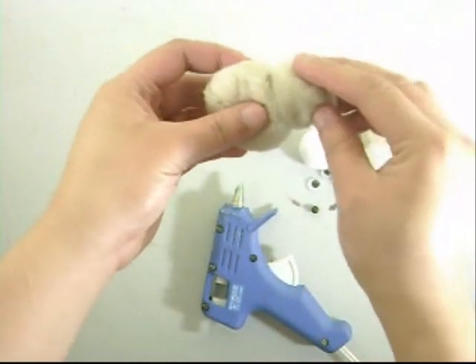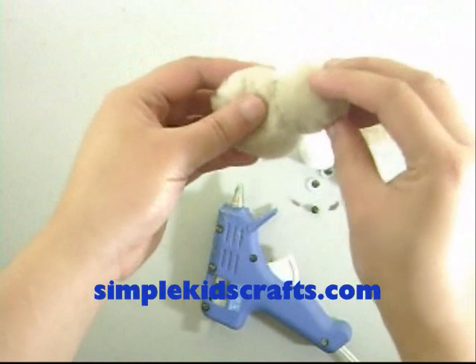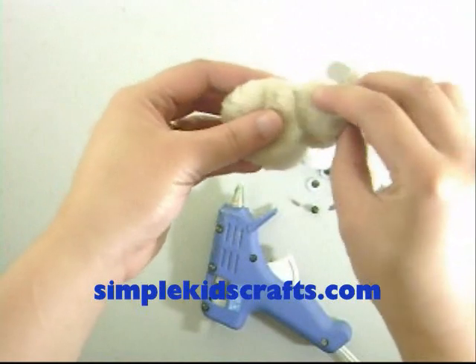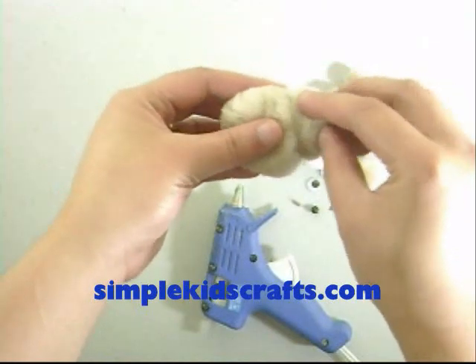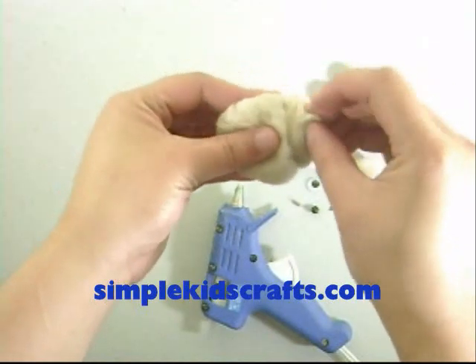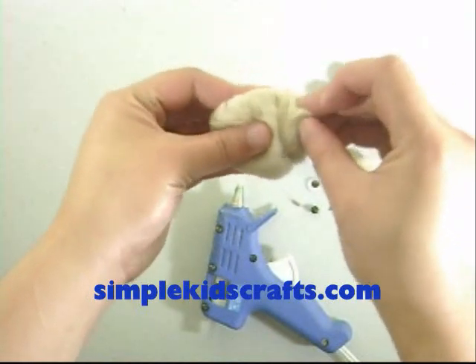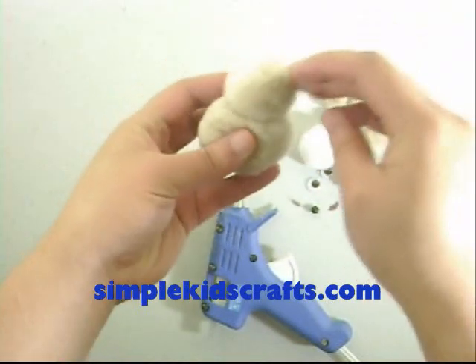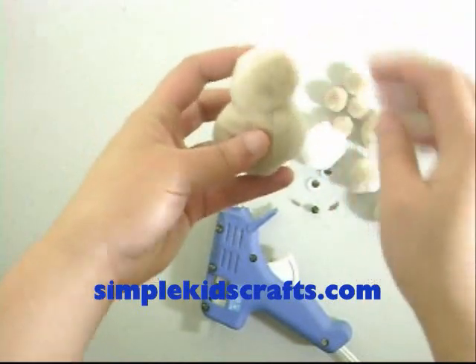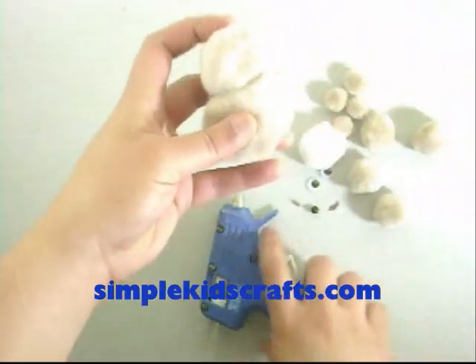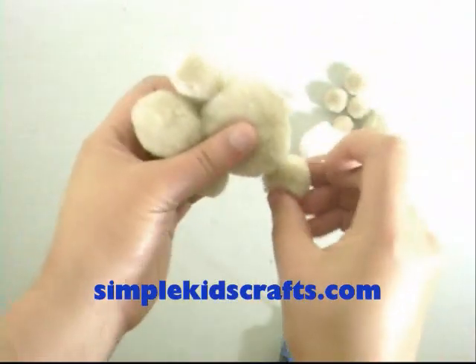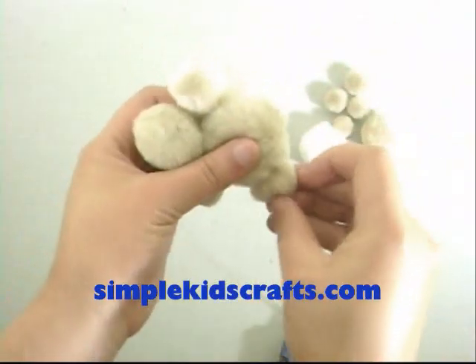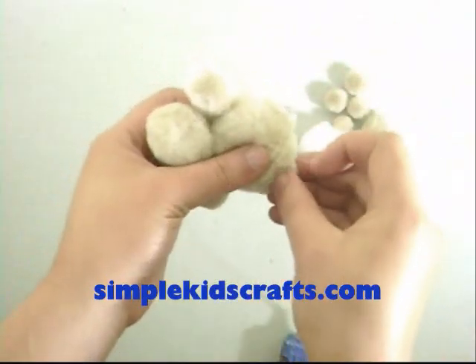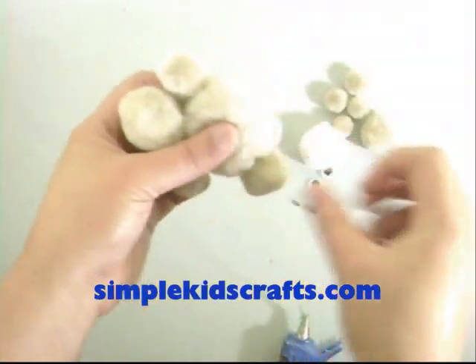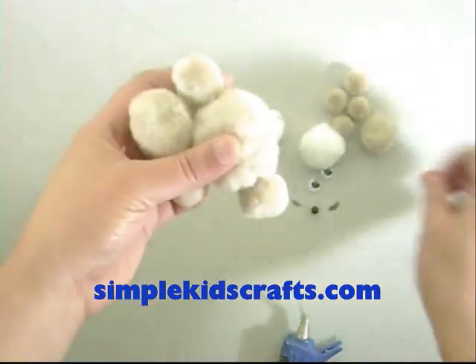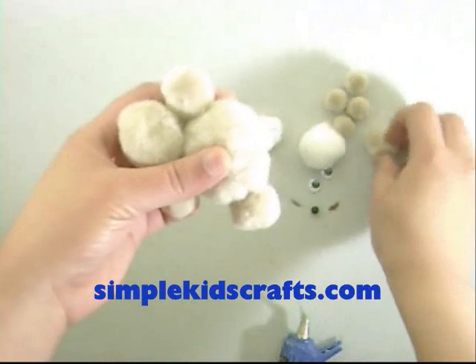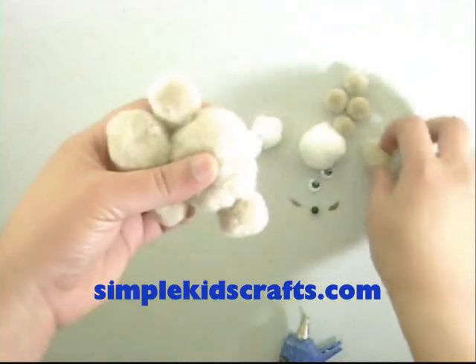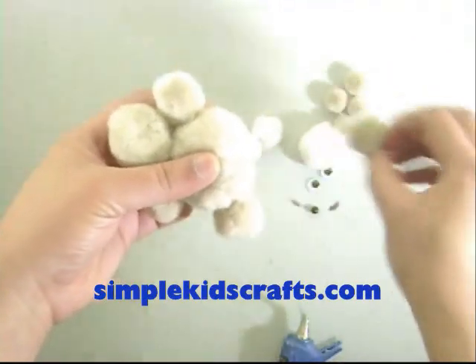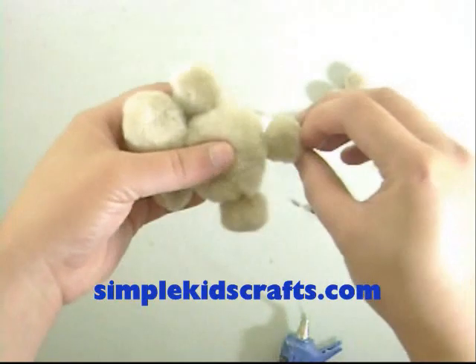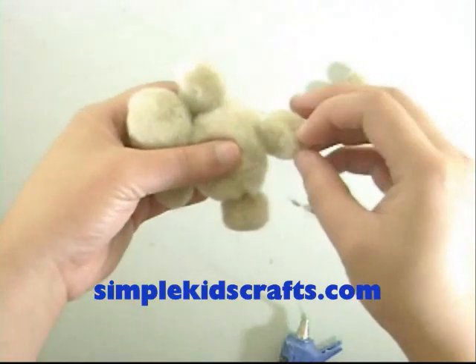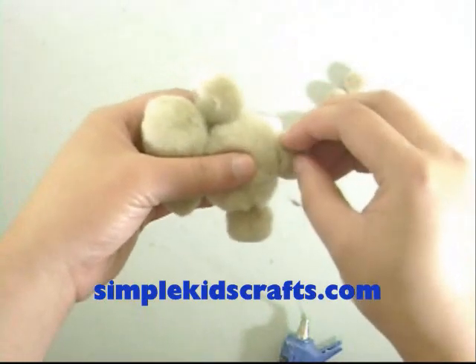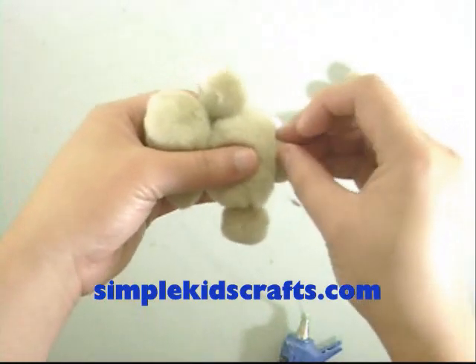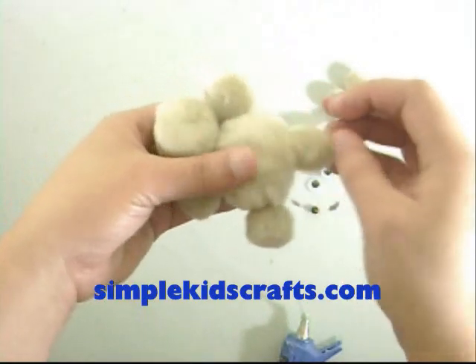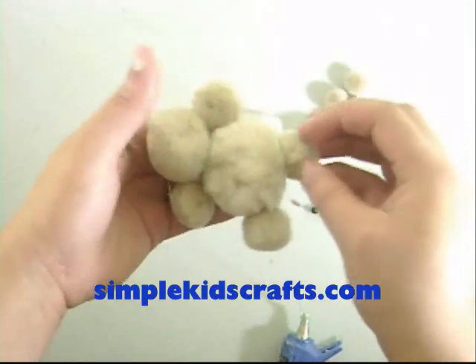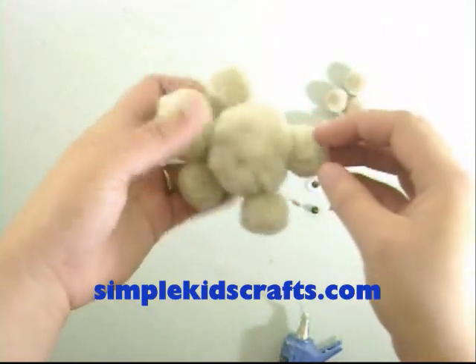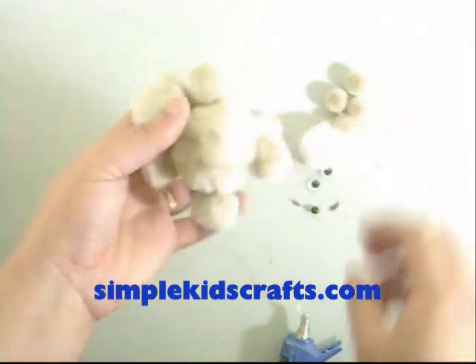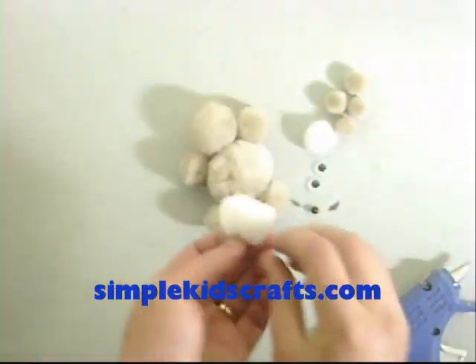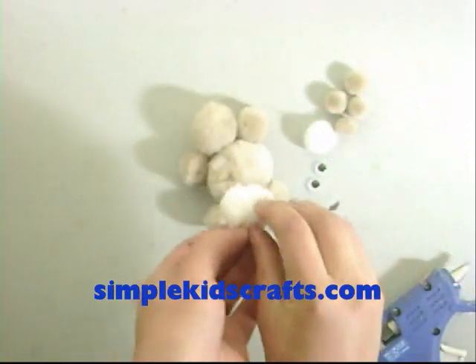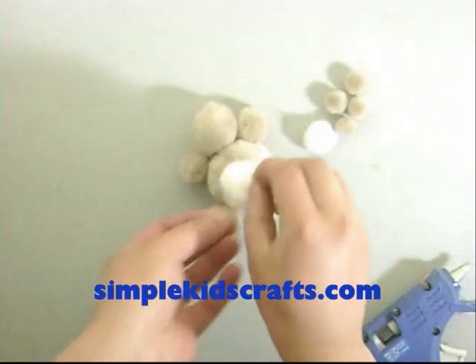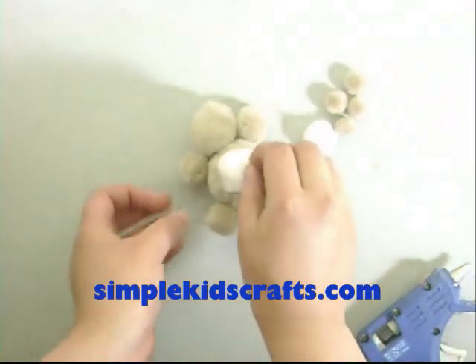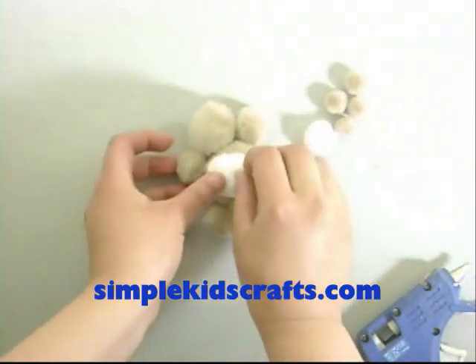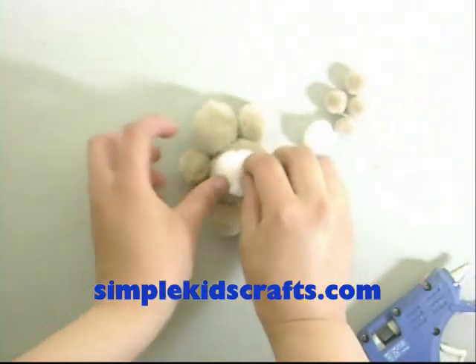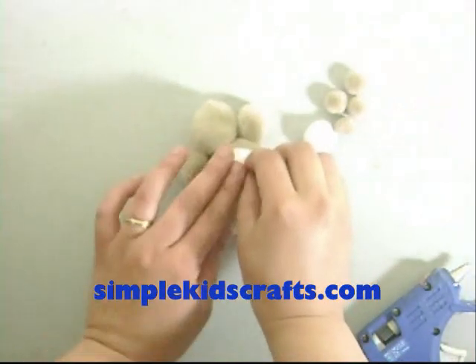Attach the medium pom pom to the large pom pom. Attach small pom poms as arms and legs. Attach white medium pom pom as the belly in the large pom pom.